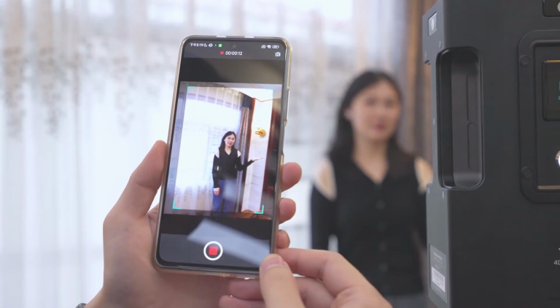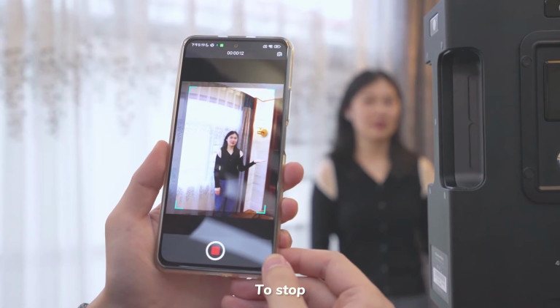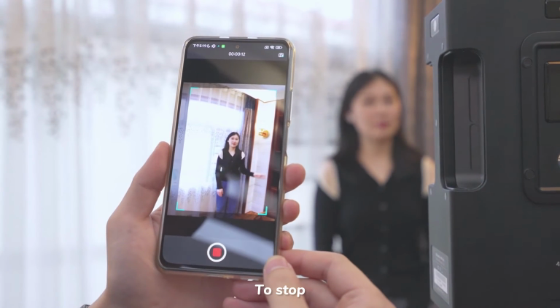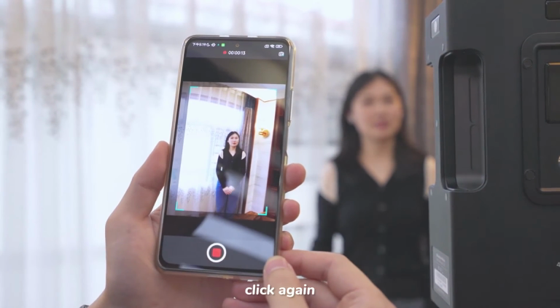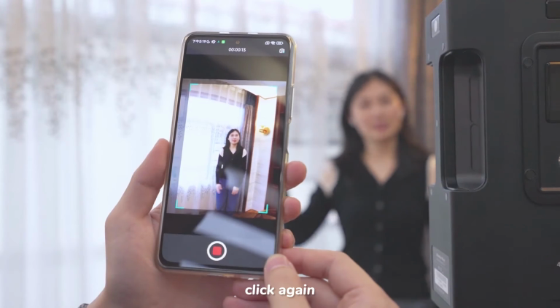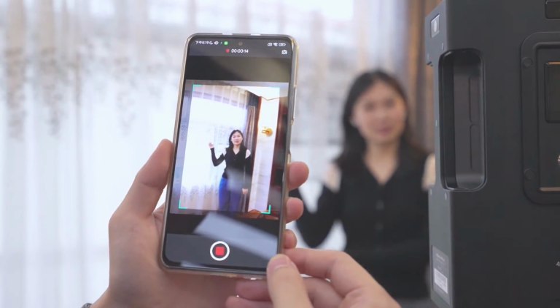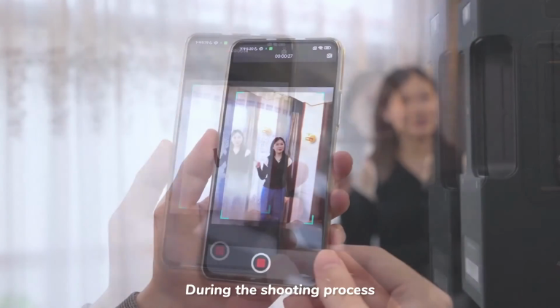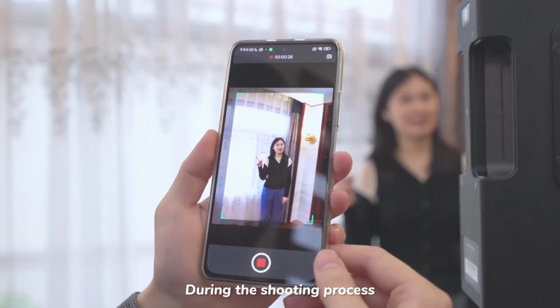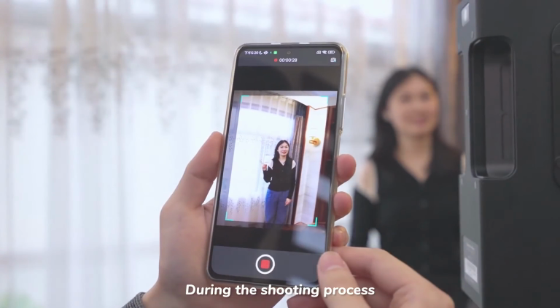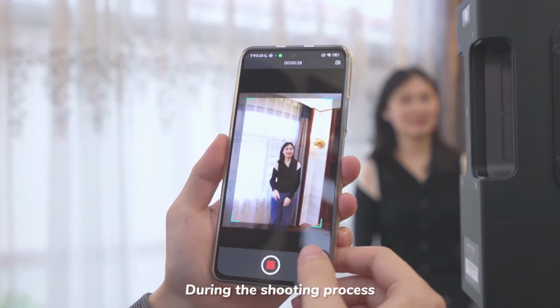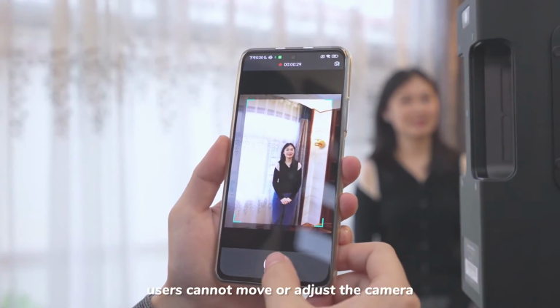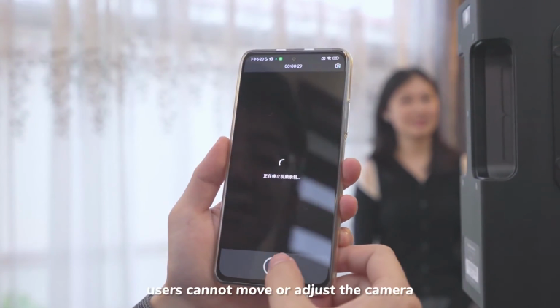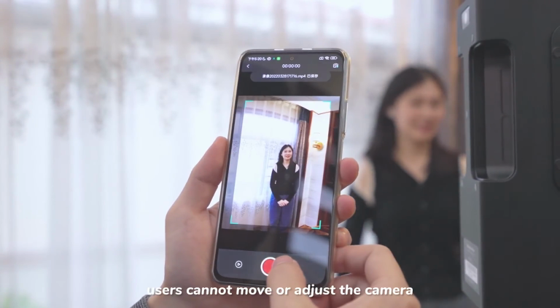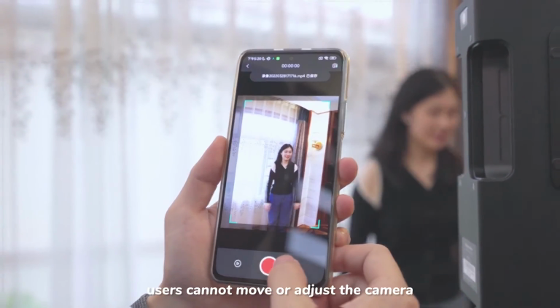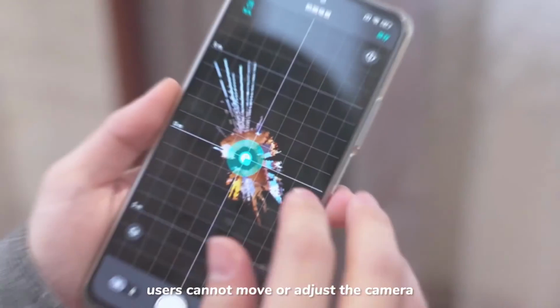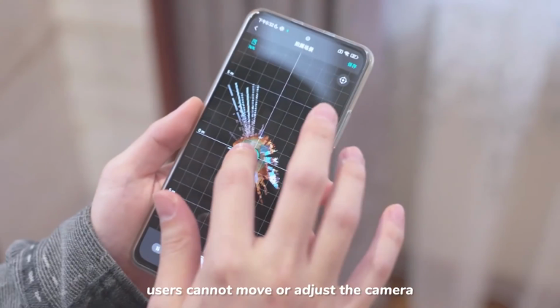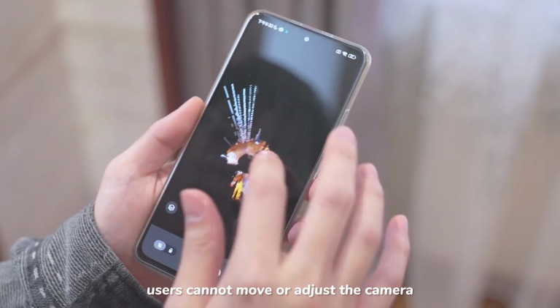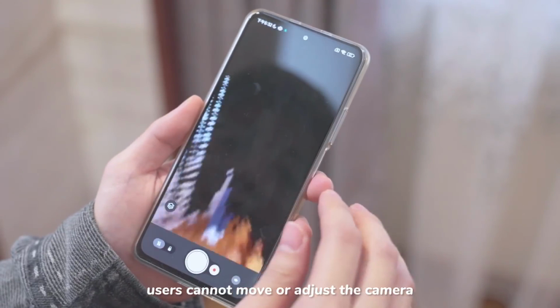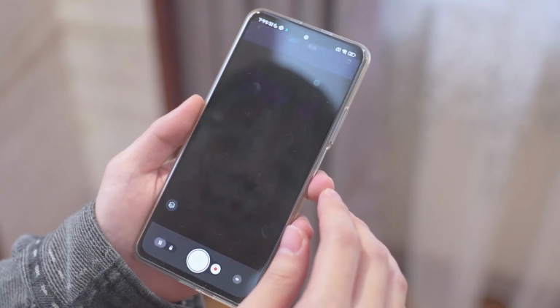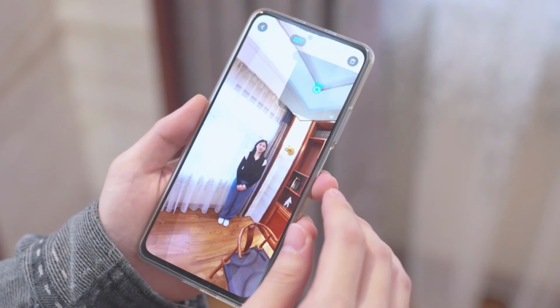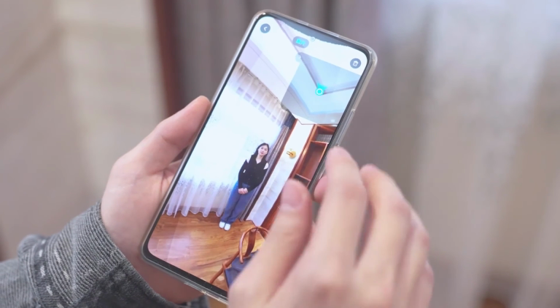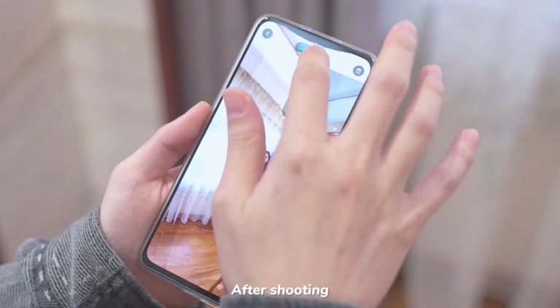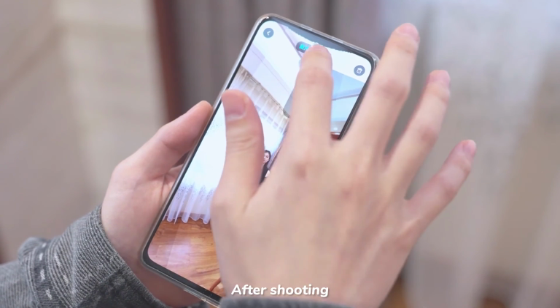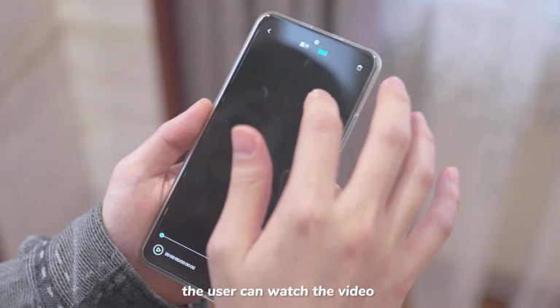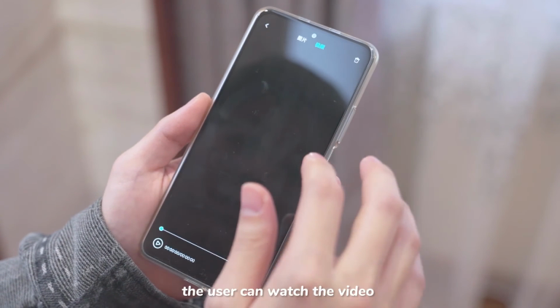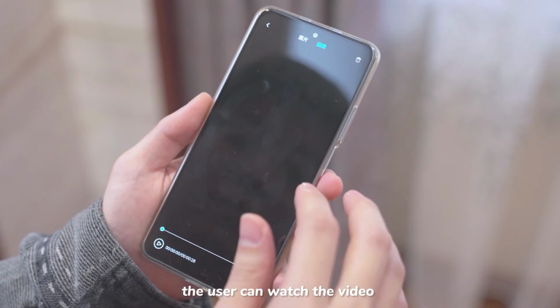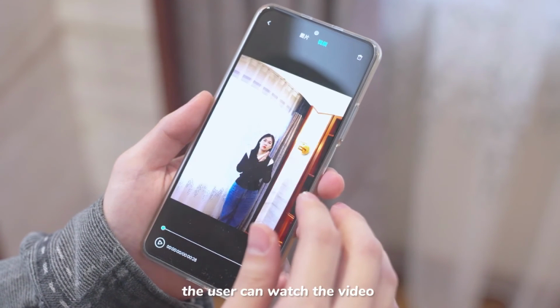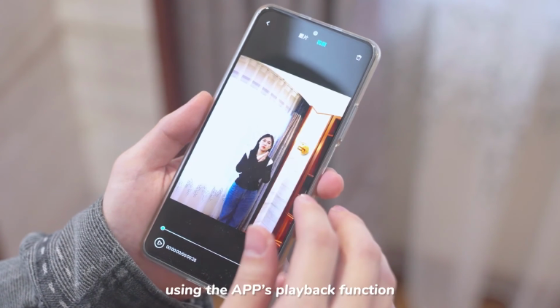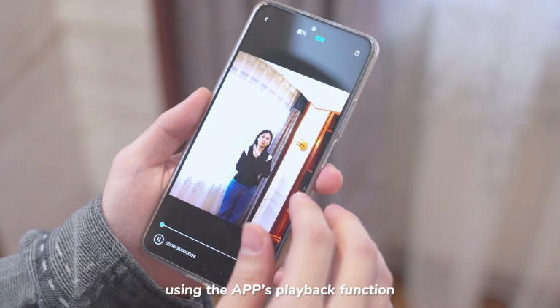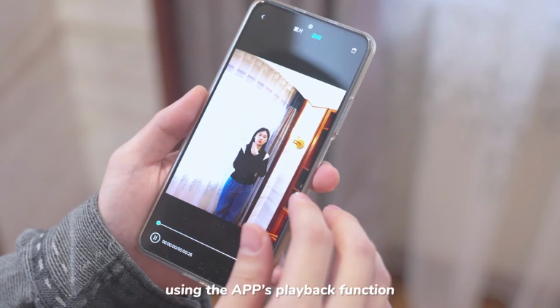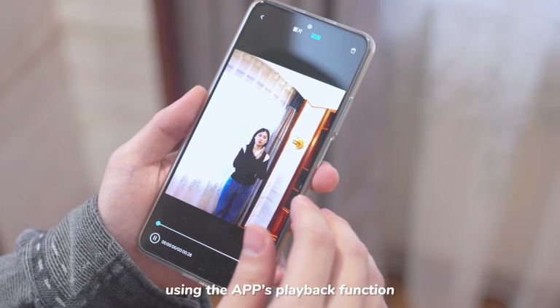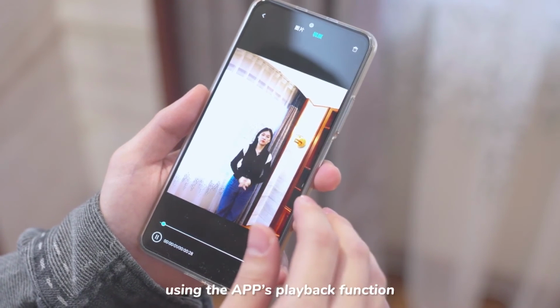To stop, click again. During the shooting process, users cannot move or adjust the camera. After shooting, the user can watch the video using the app's playback function.